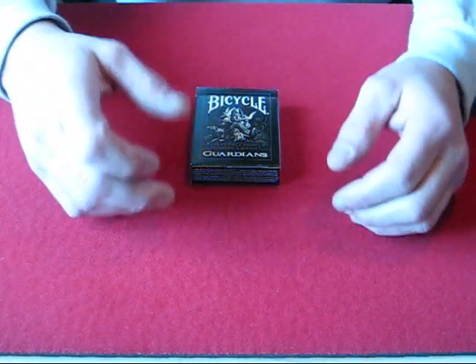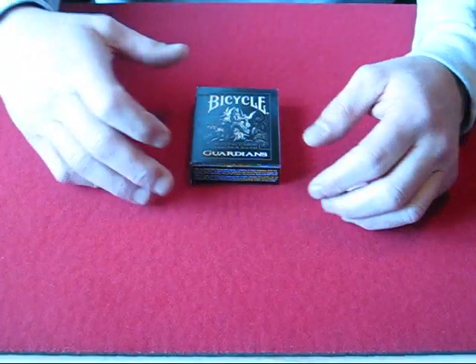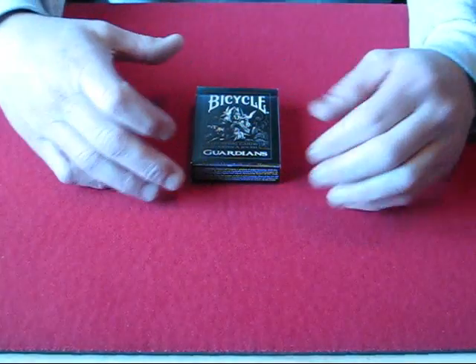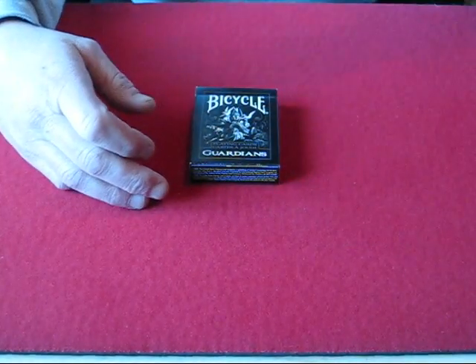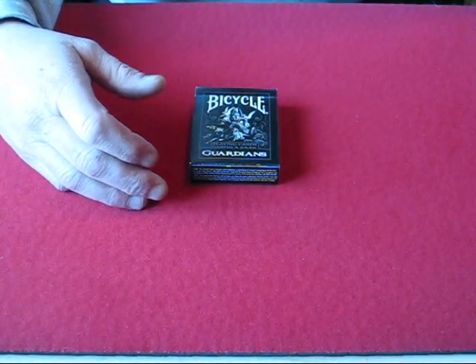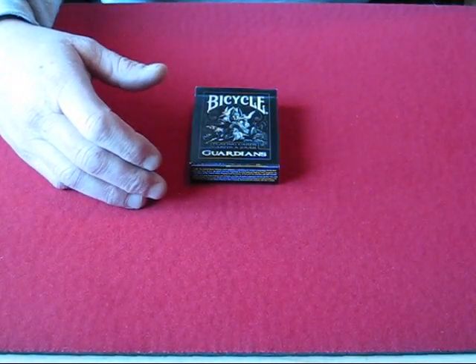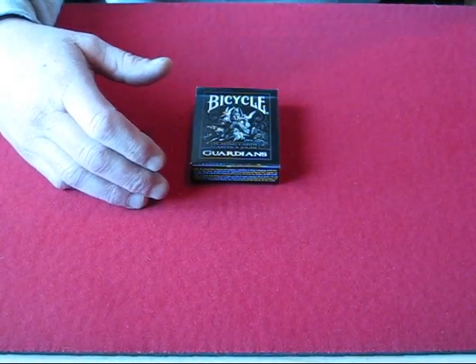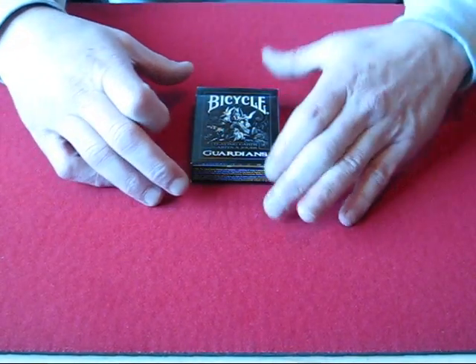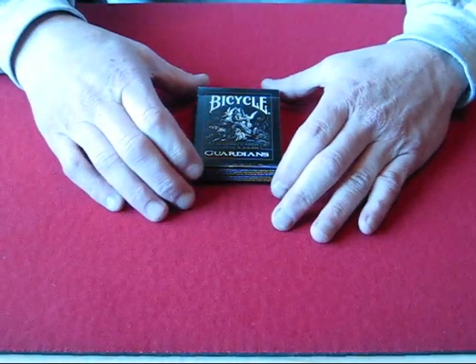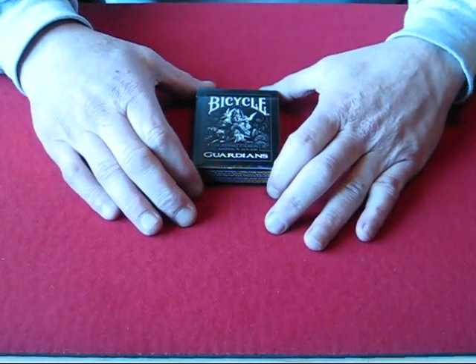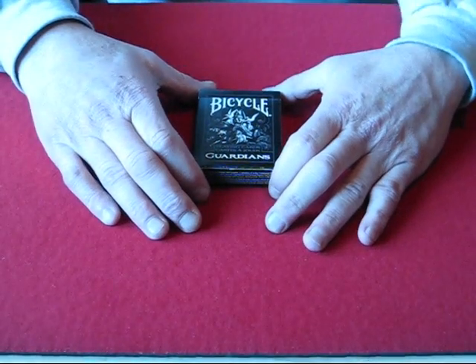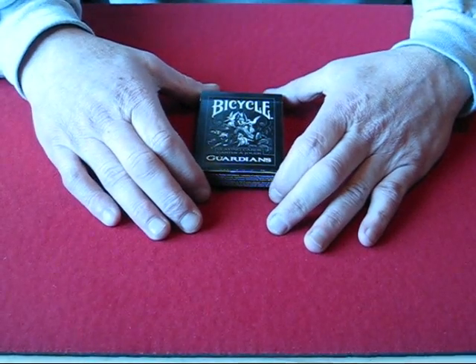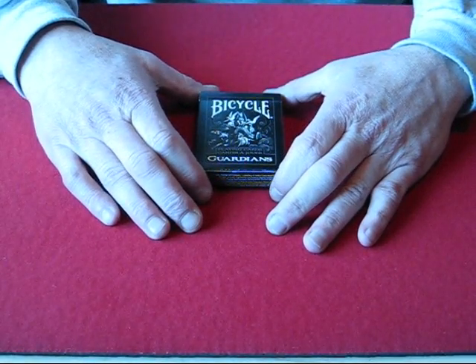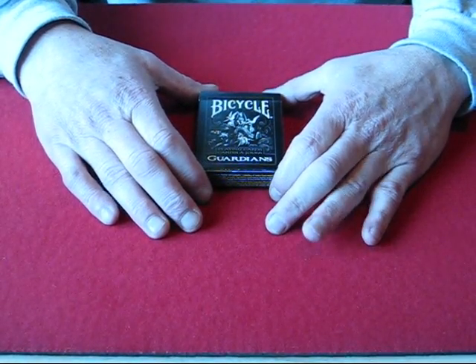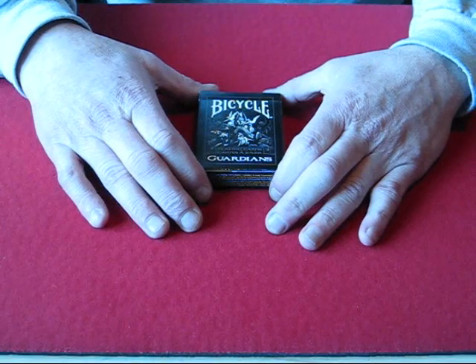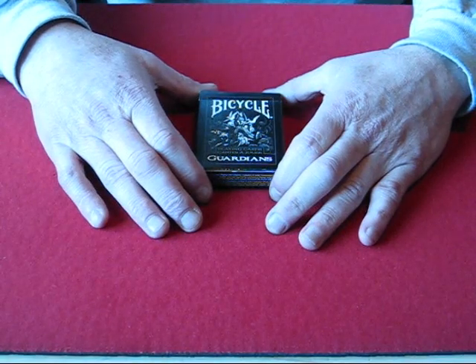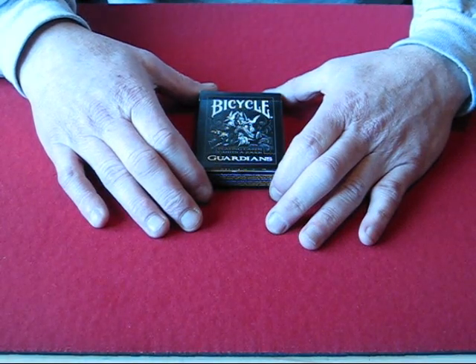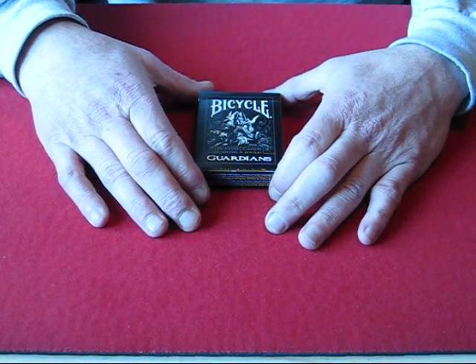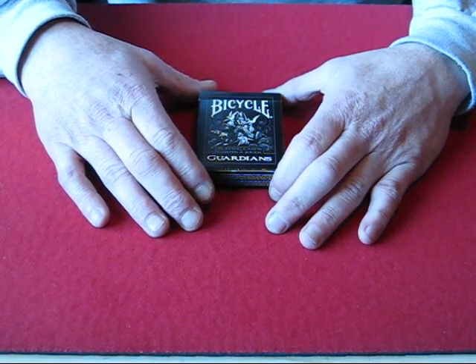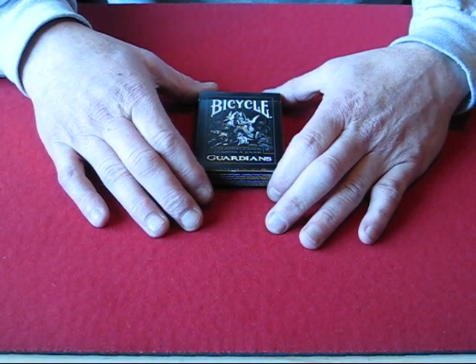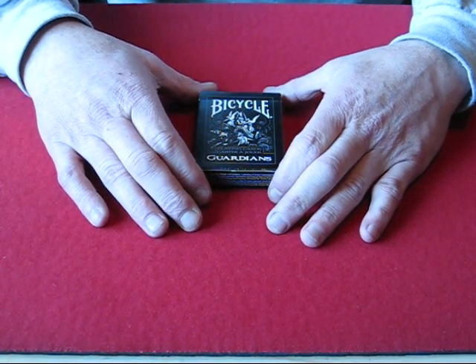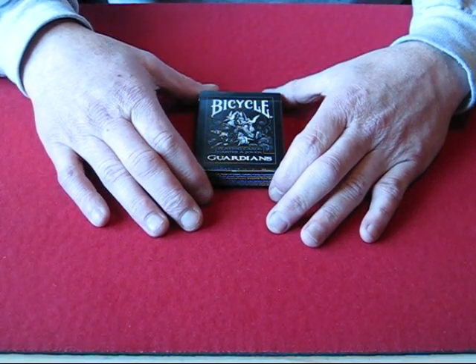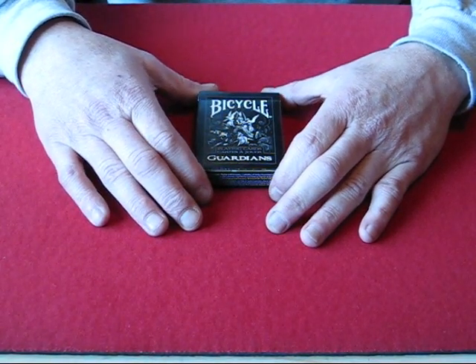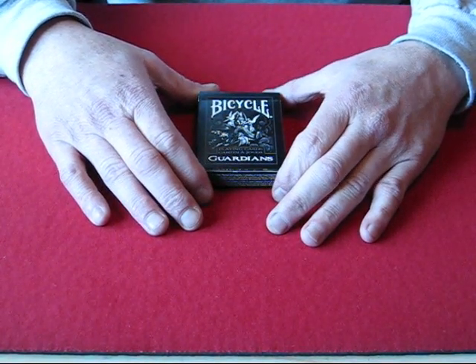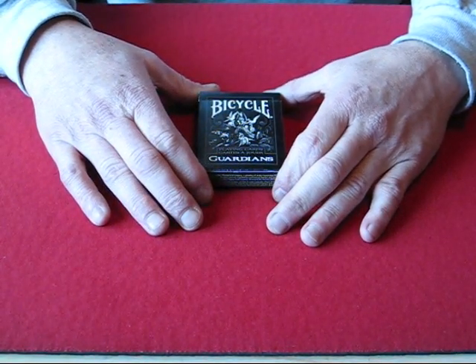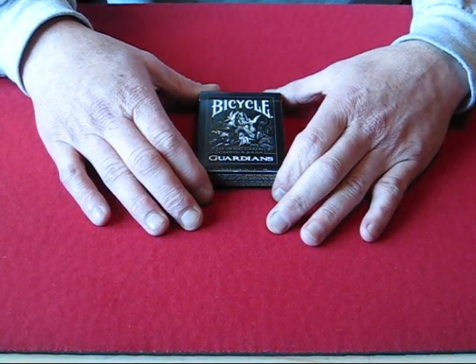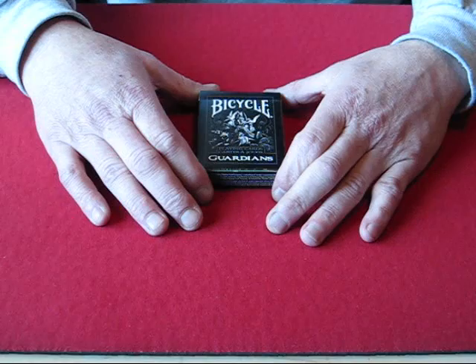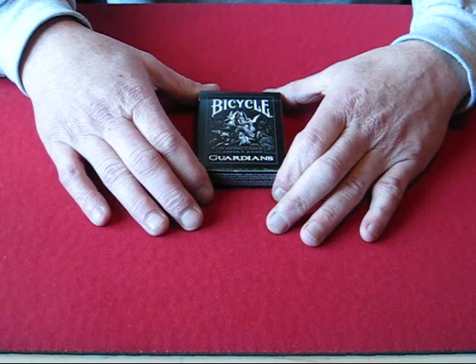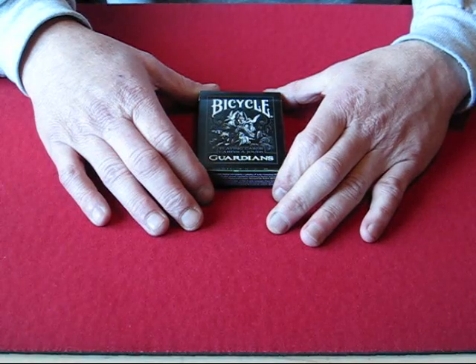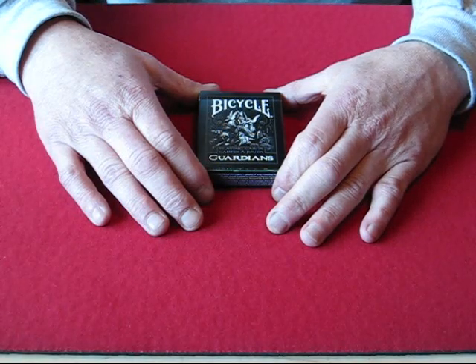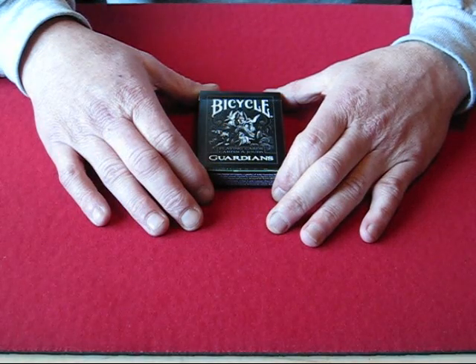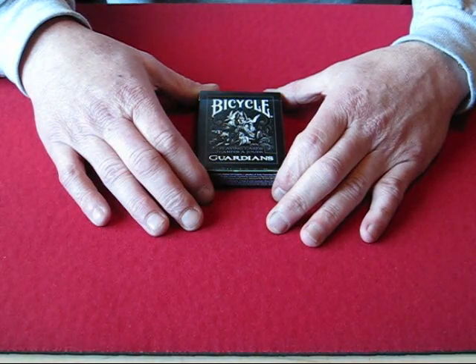Hello again everyone, Alan back again with another in my series of deck reviews. Today I have the Theory 11 deck, the Bicycle Guardians.